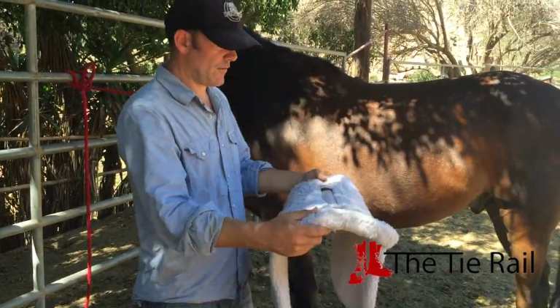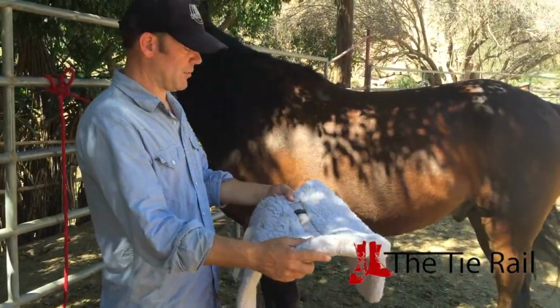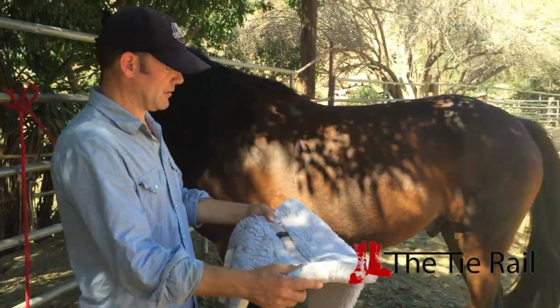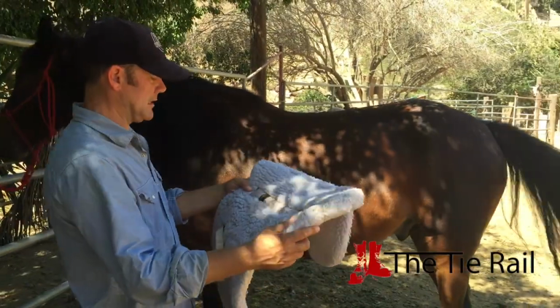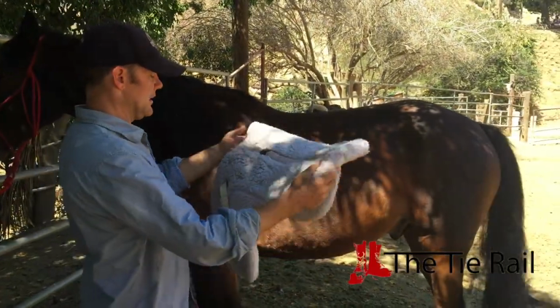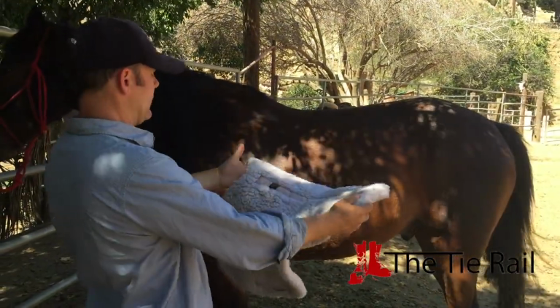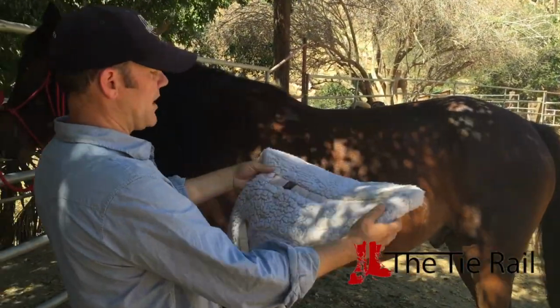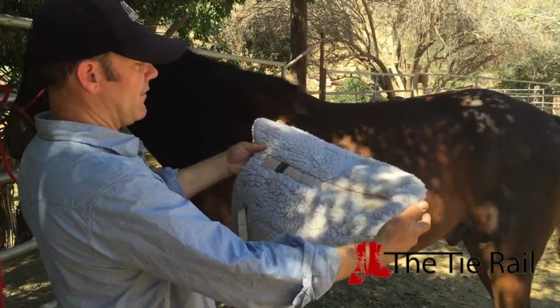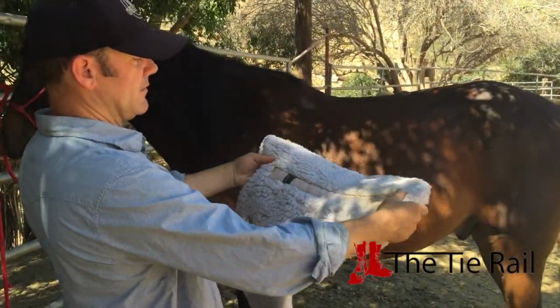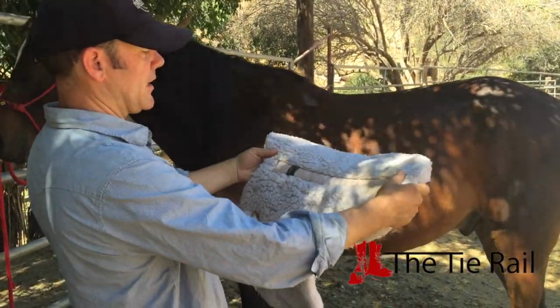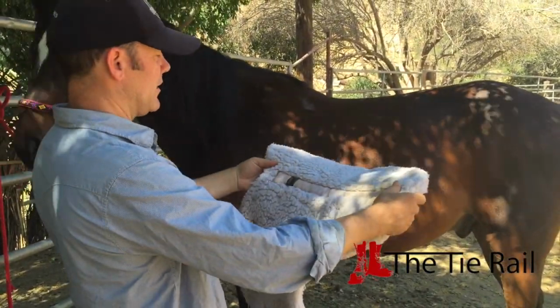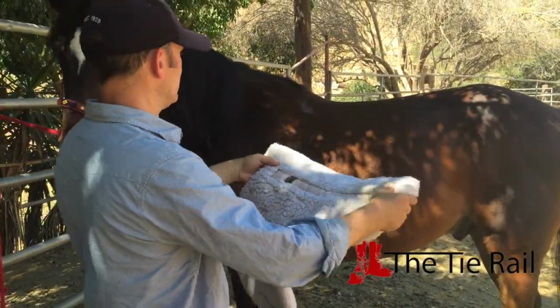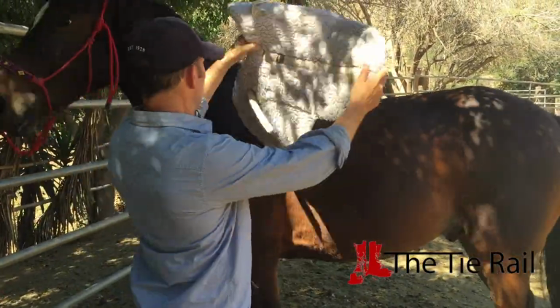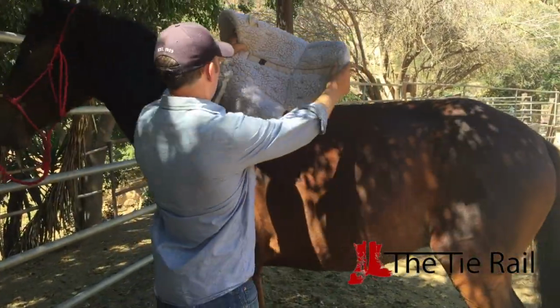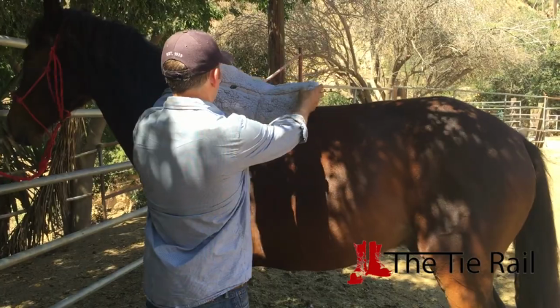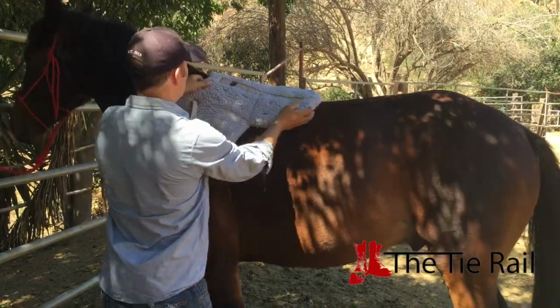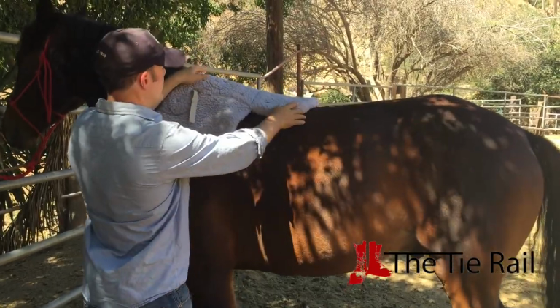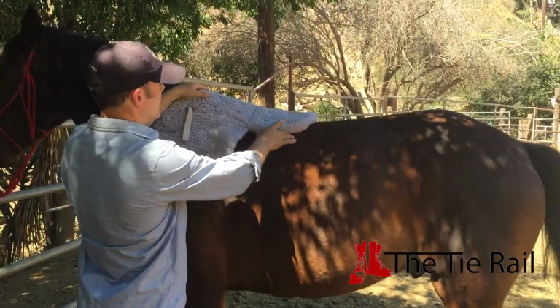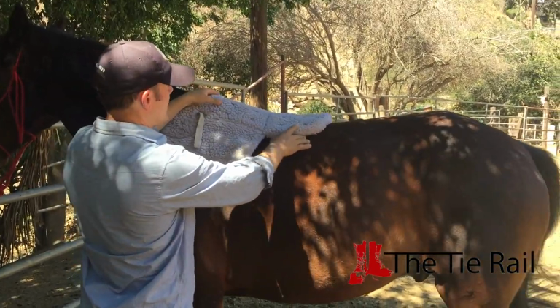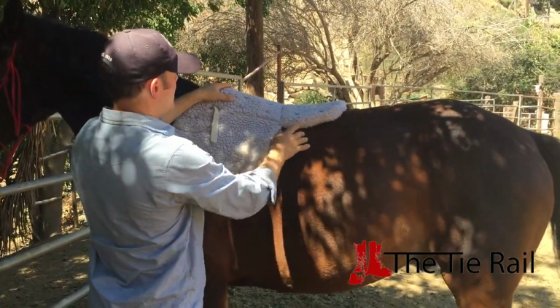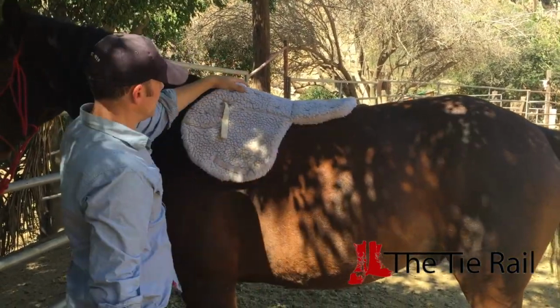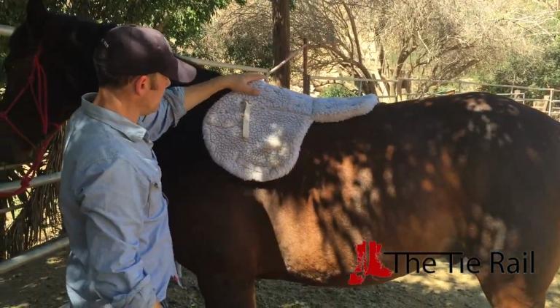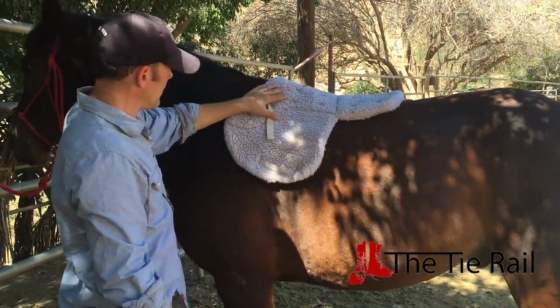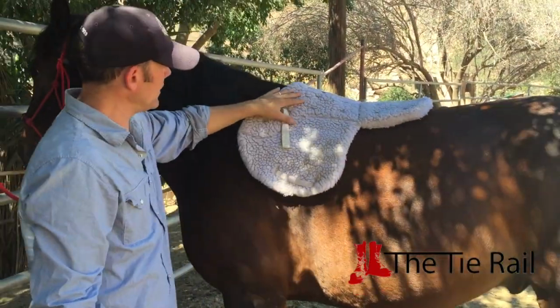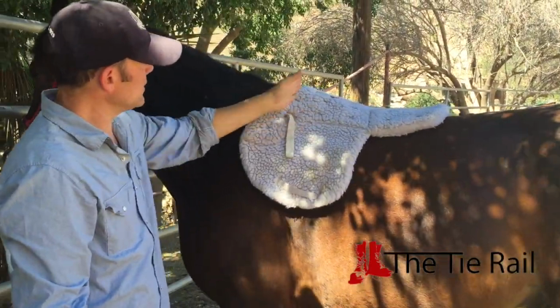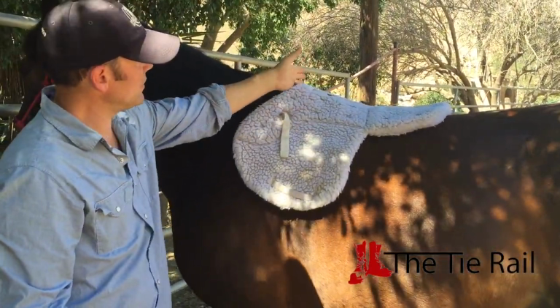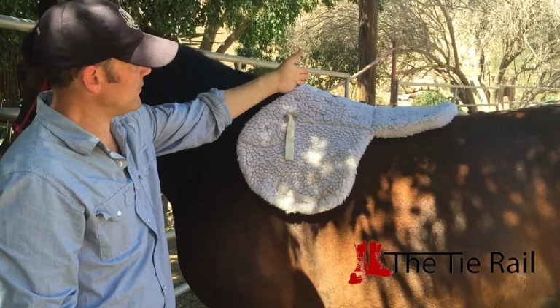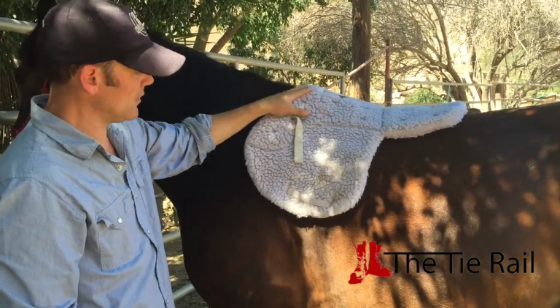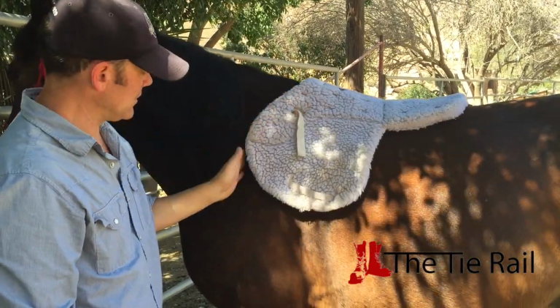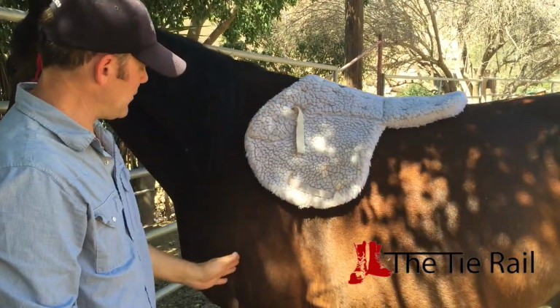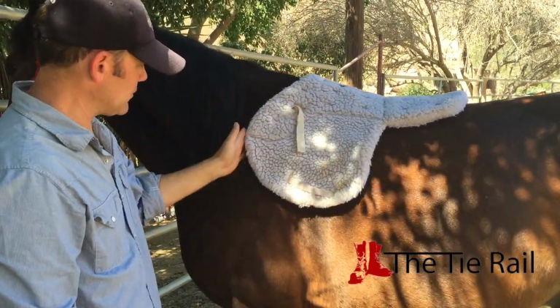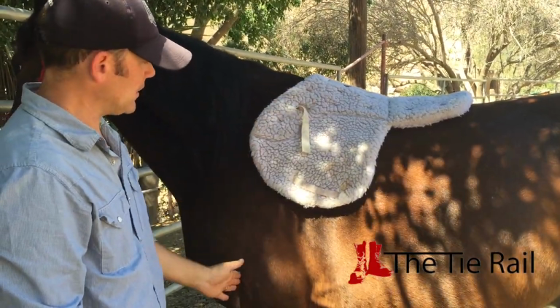When we put this on, we're going to take the front of the pad on our left, back of the pad on our right, put it high on the horse, and slide it down into place. You want it right about there, just where it's kind of covering the withers and deep into this muscle right here.